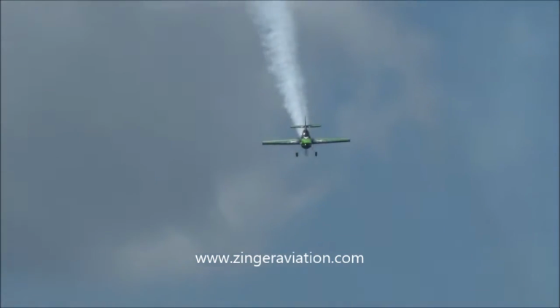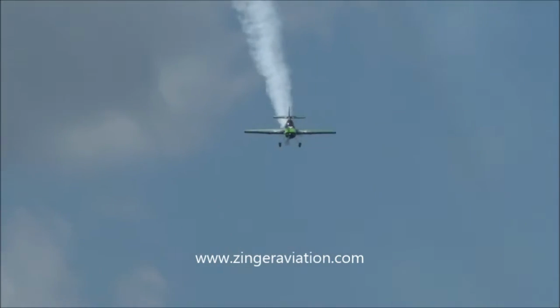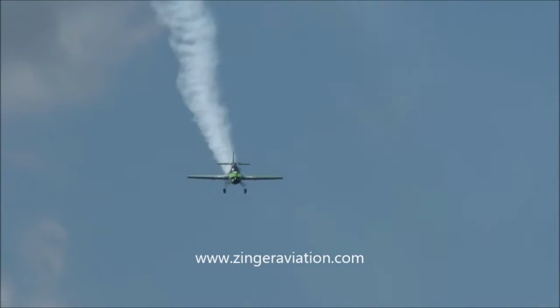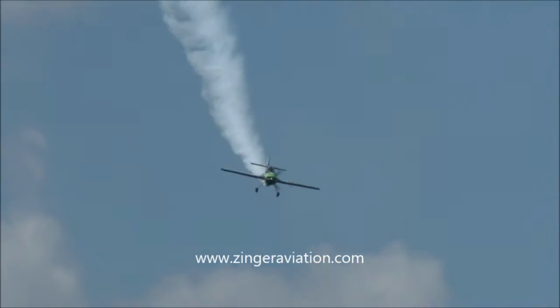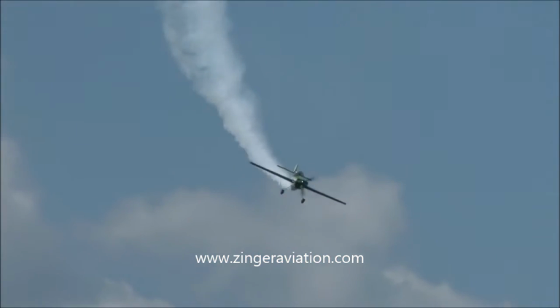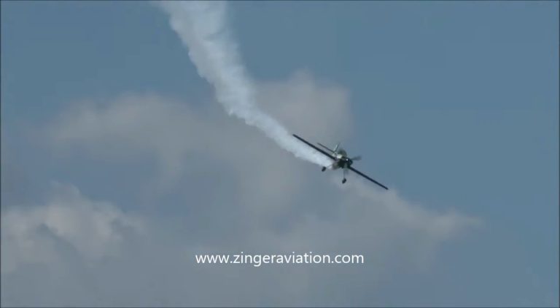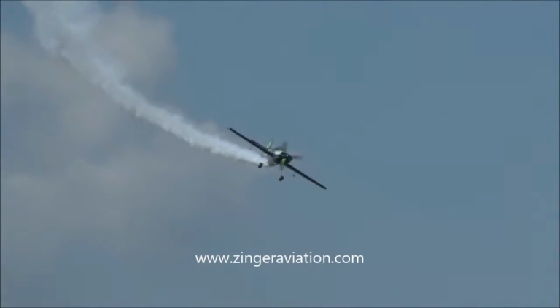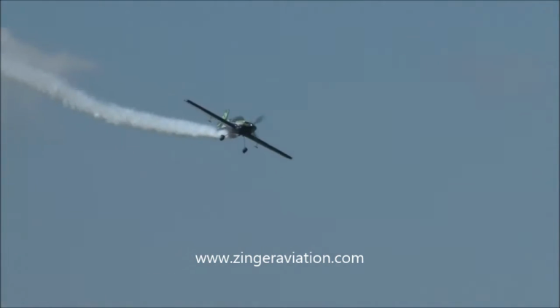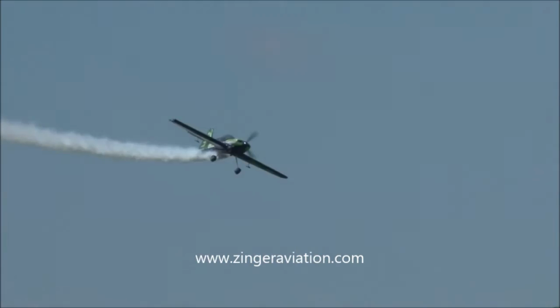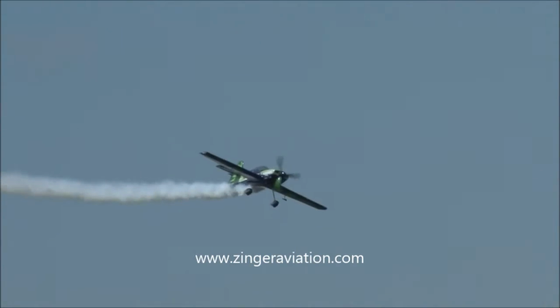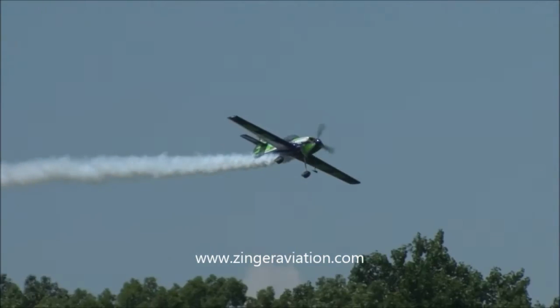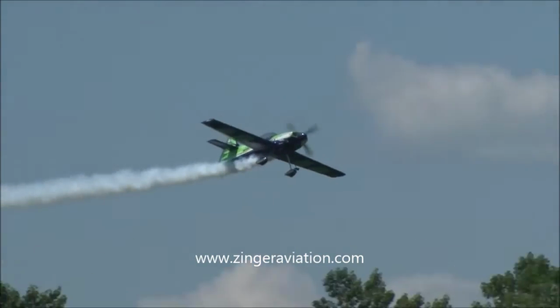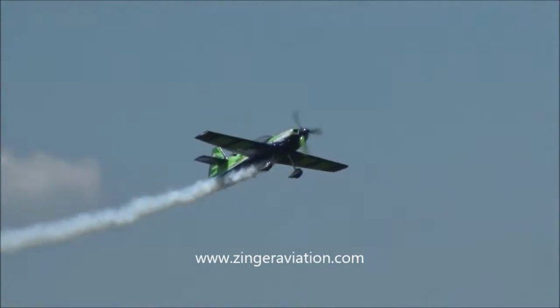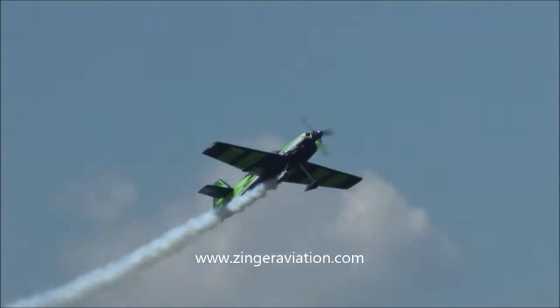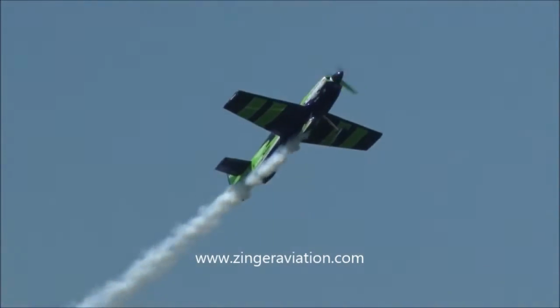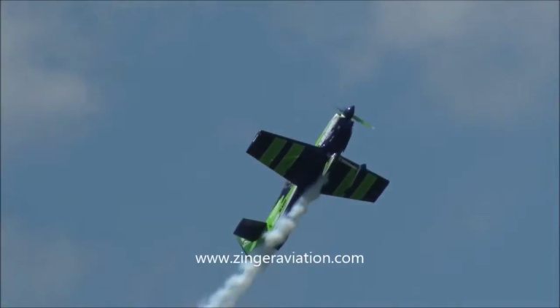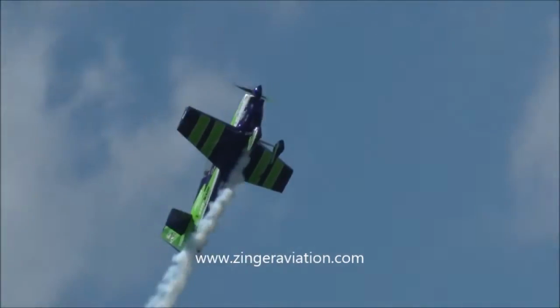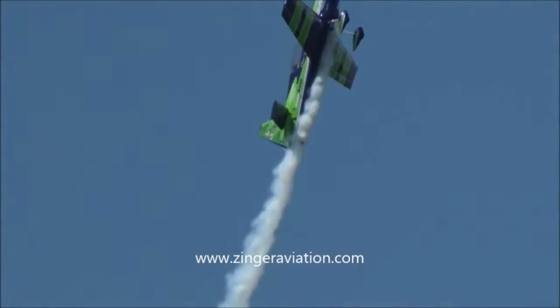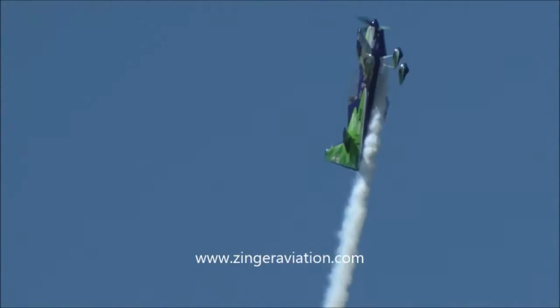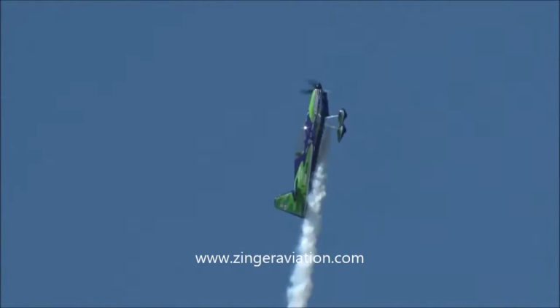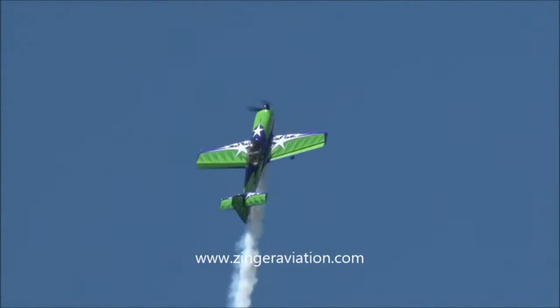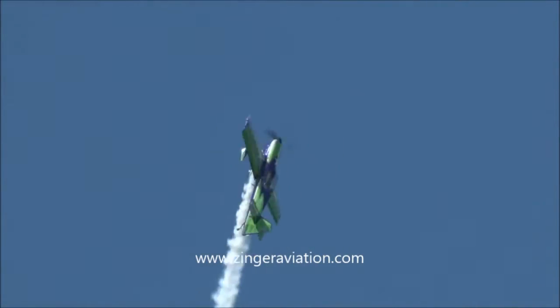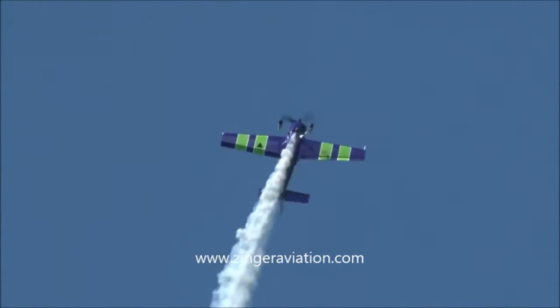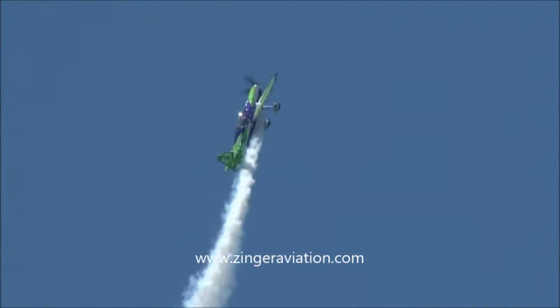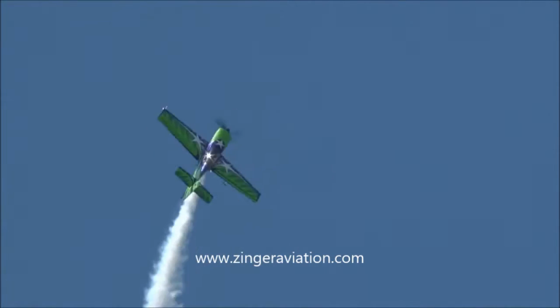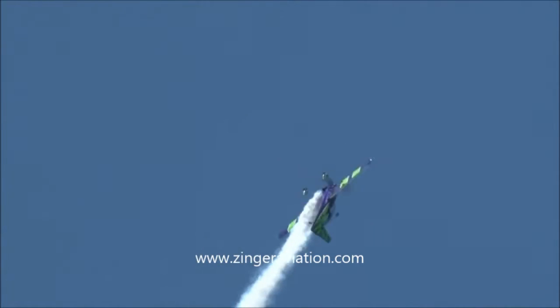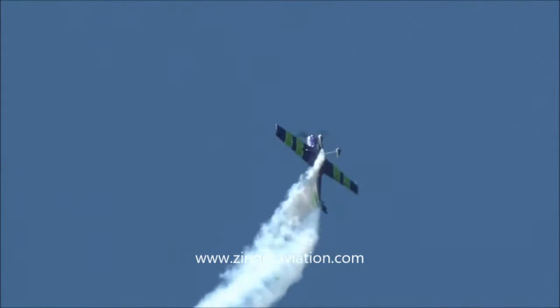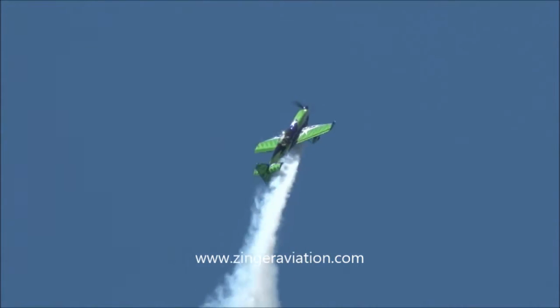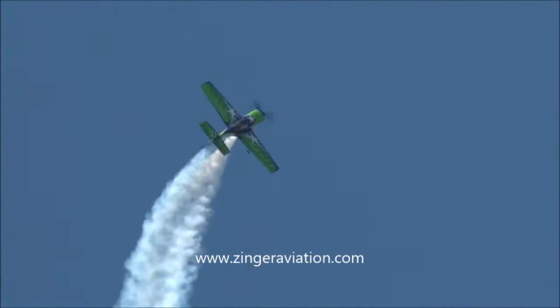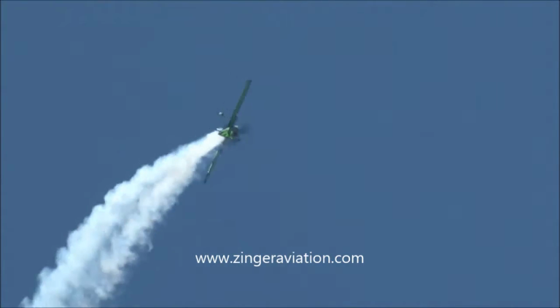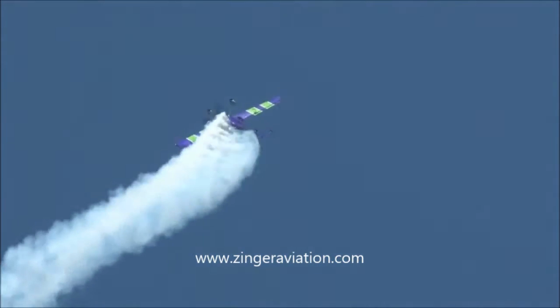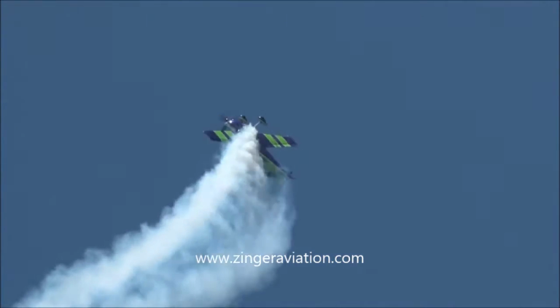Here he comes, in from the left, diving down, picking up a little bit of airspeed here. Smooth and drop. Onto the vertical he goes, rolling the airplane down. He's just climbing up.